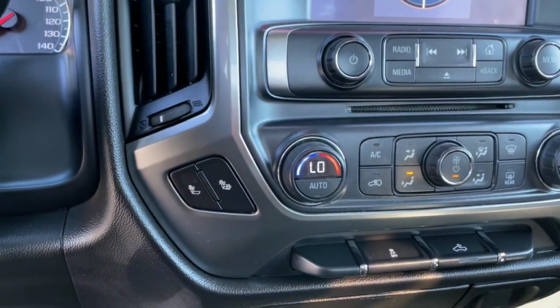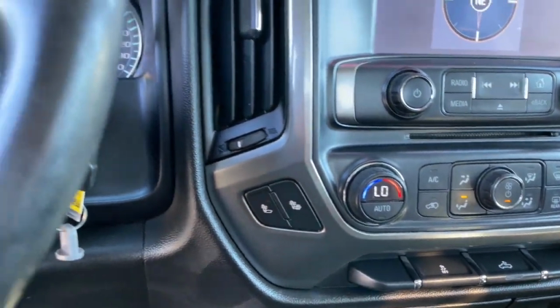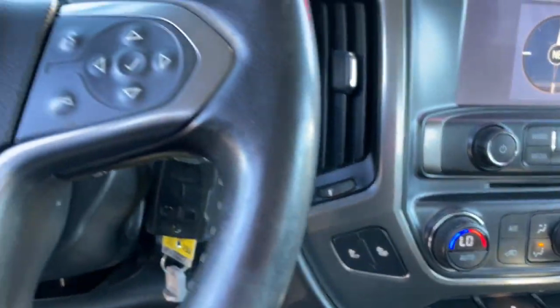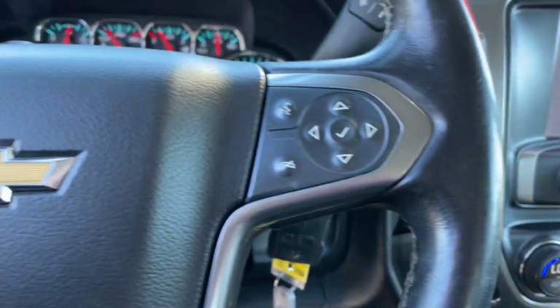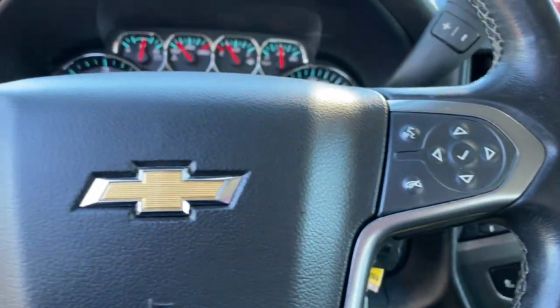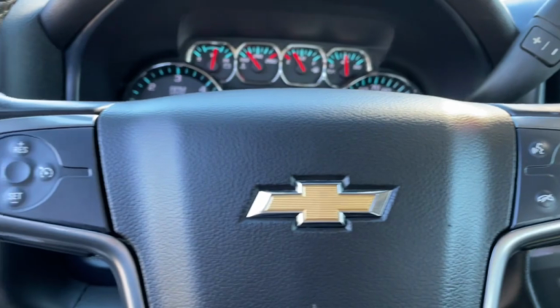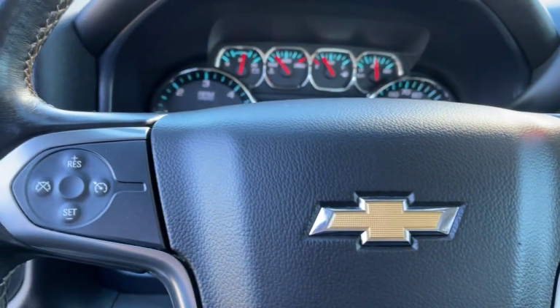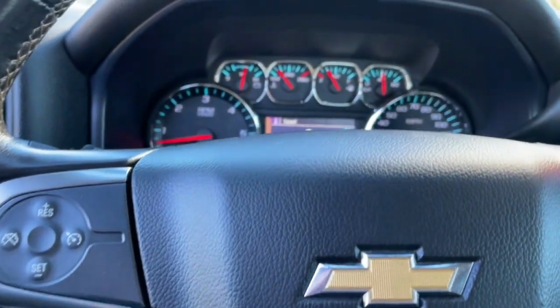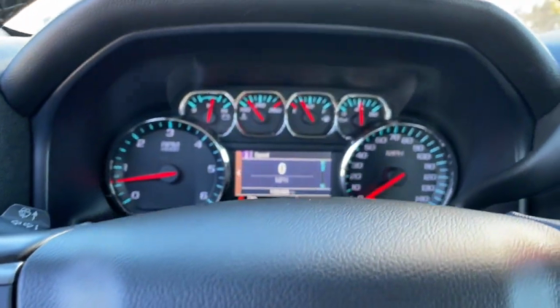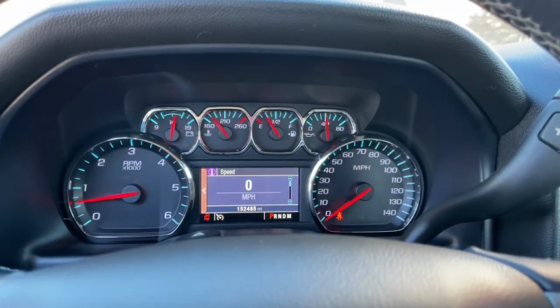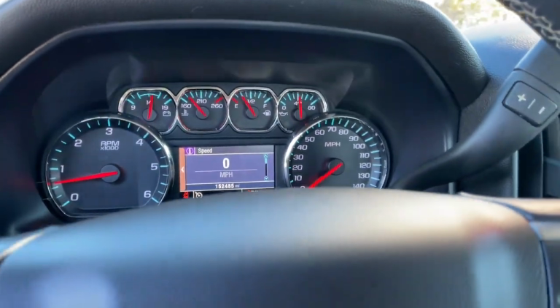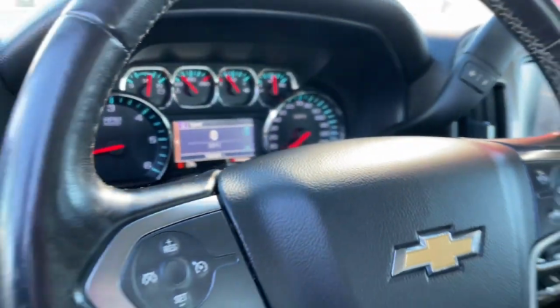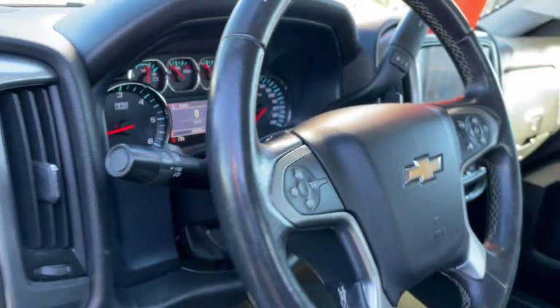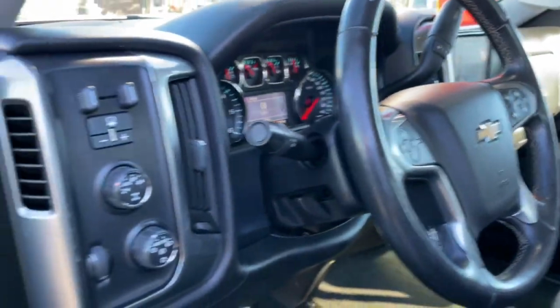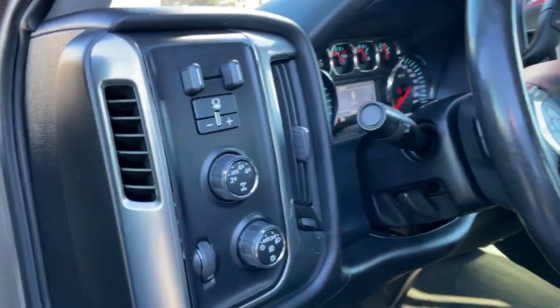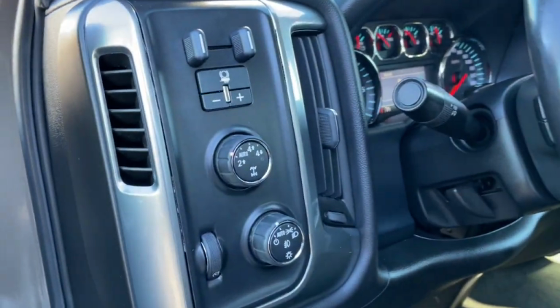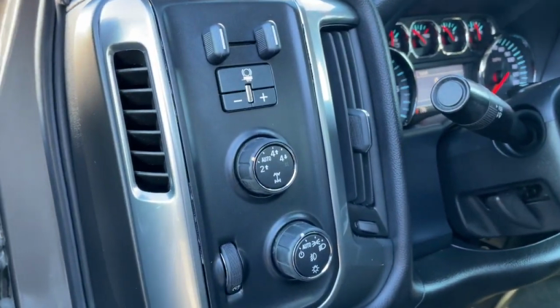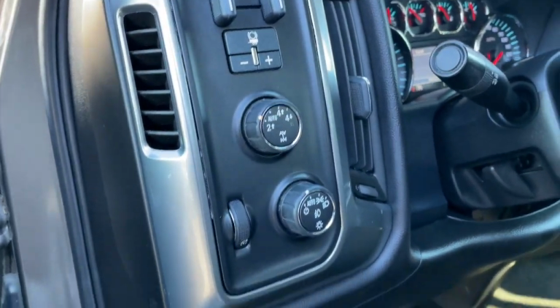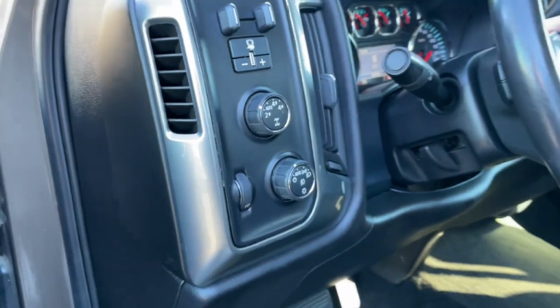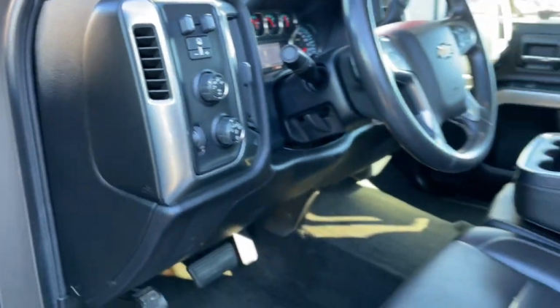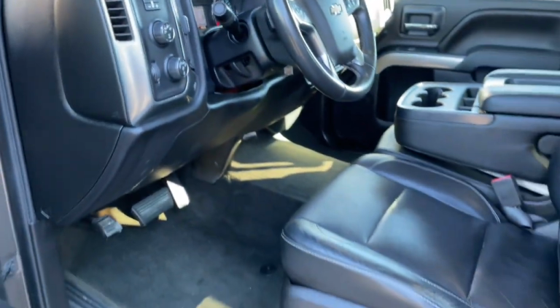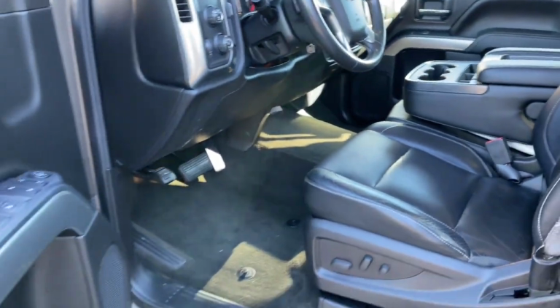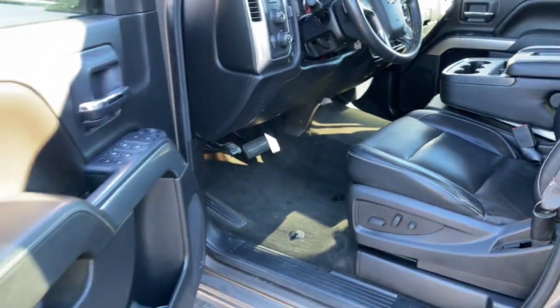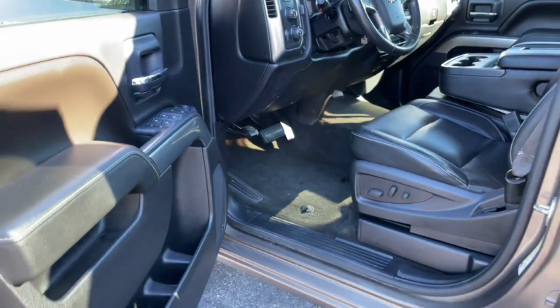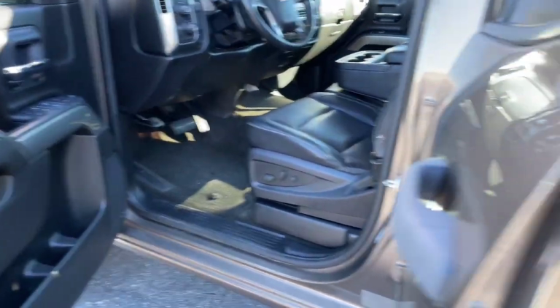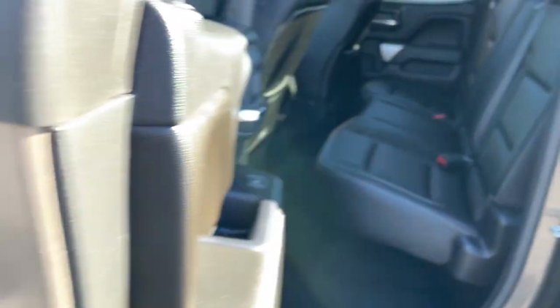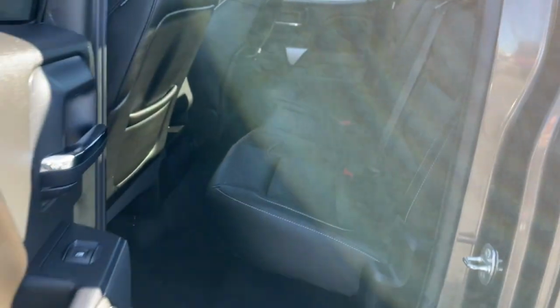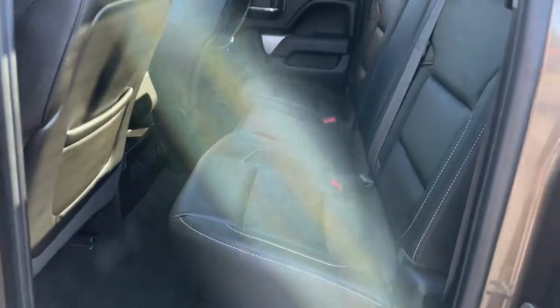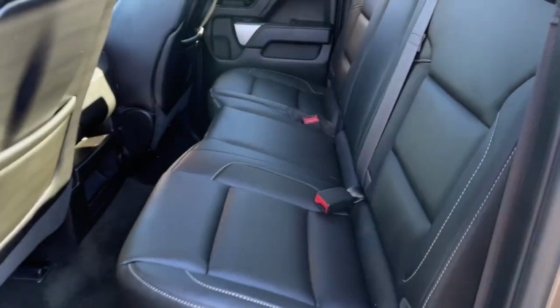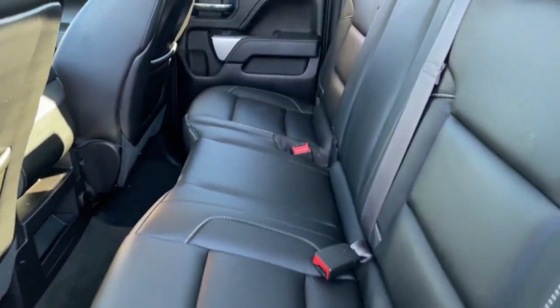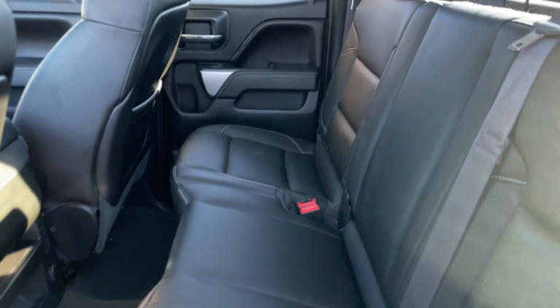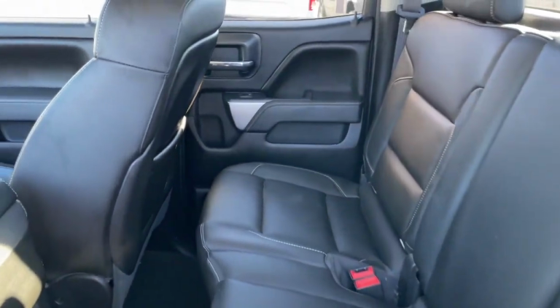Navigation system, keyless entry, bed liner, Bluetooth connection, traction control, leather seats, daytime running lights, power windows, cruise control, AM-FM stereo.